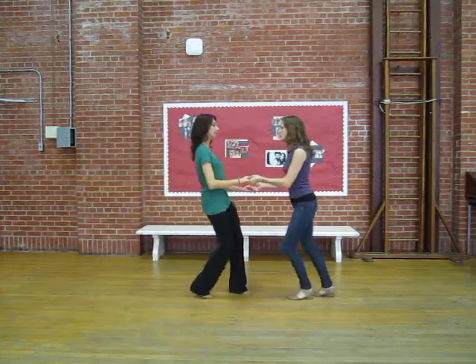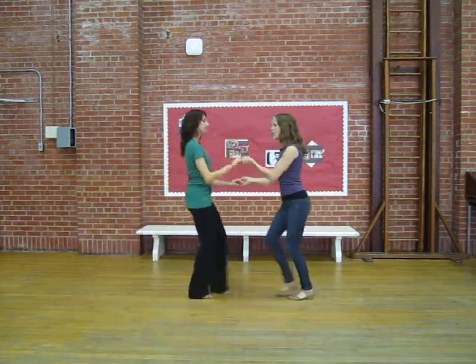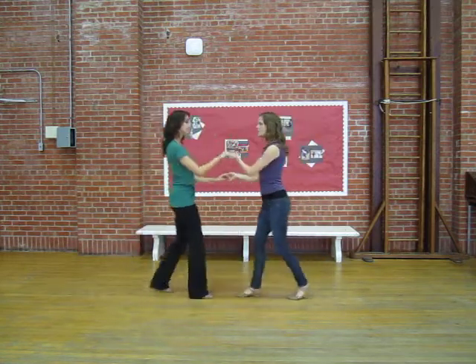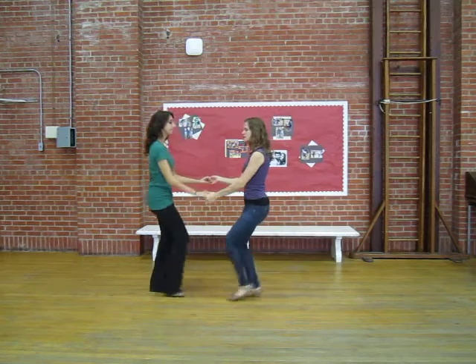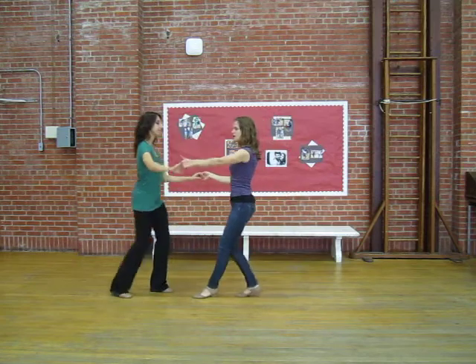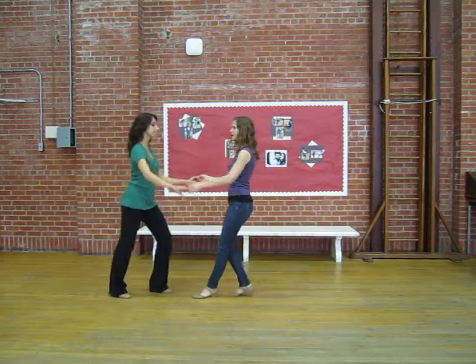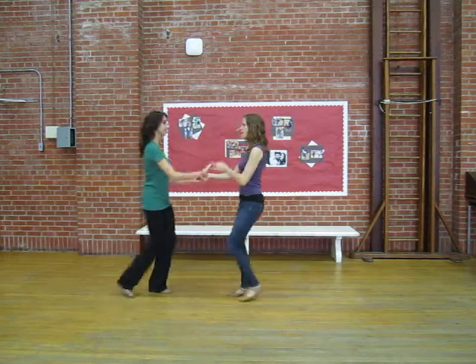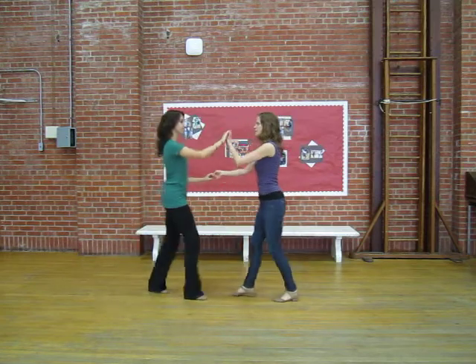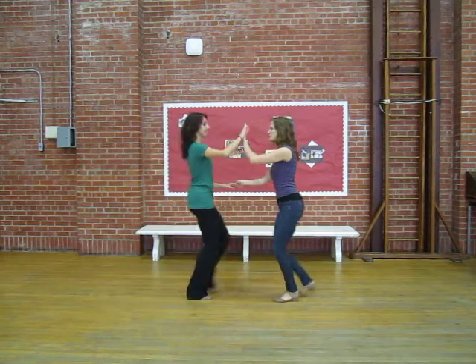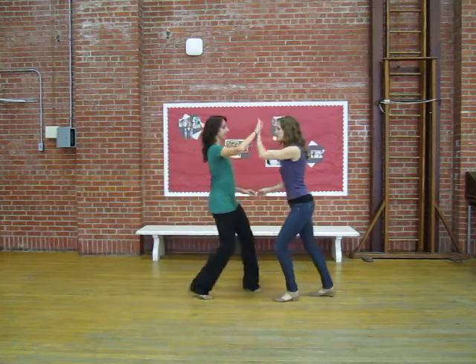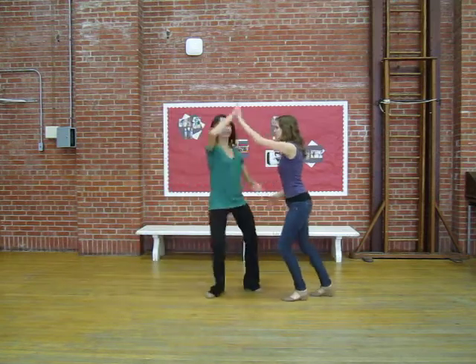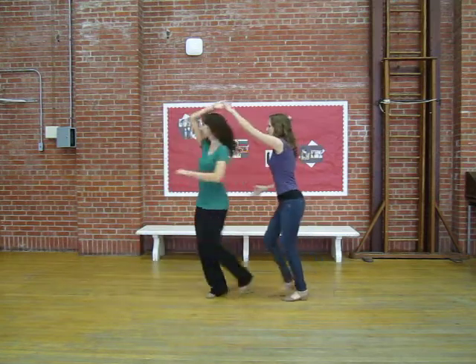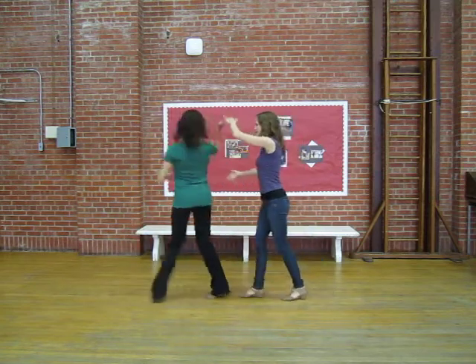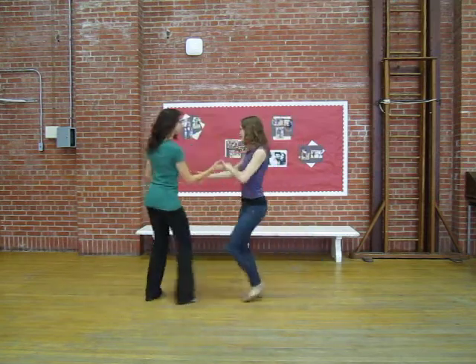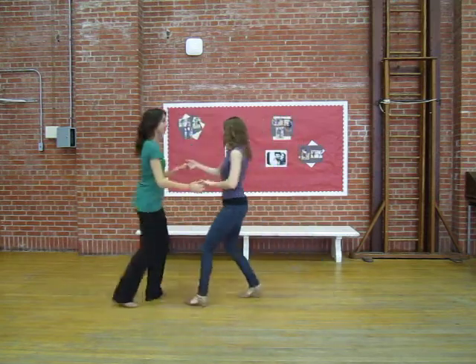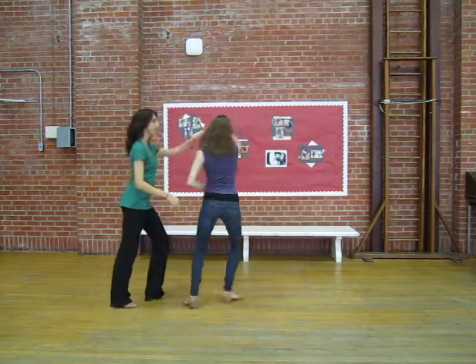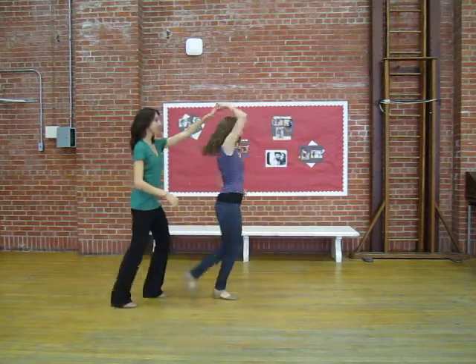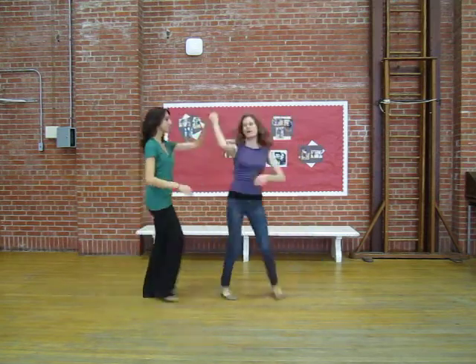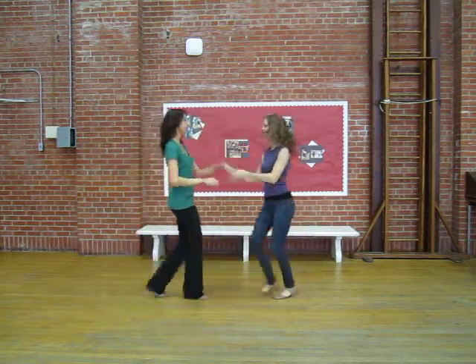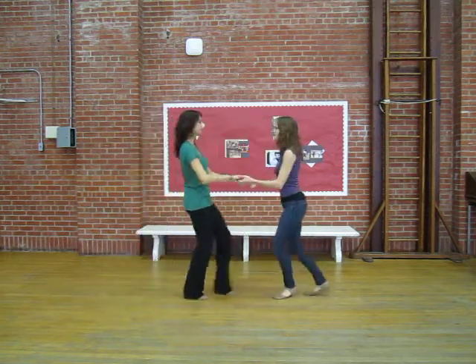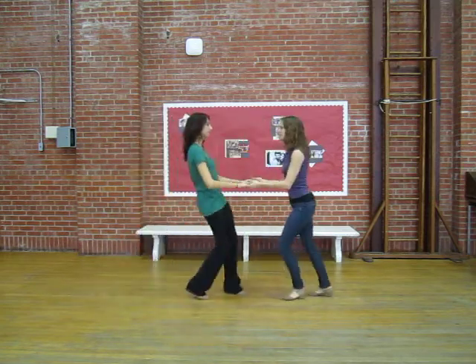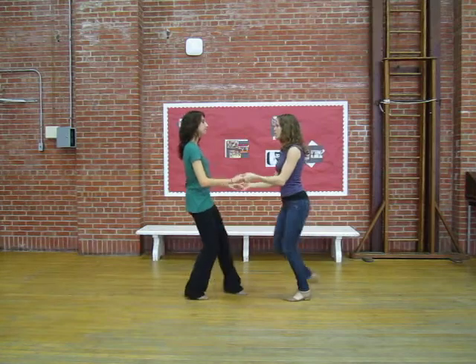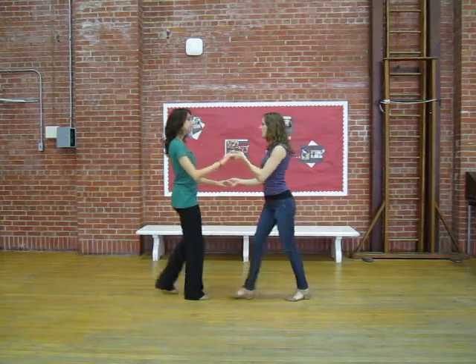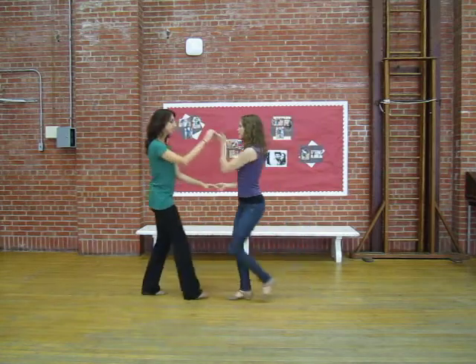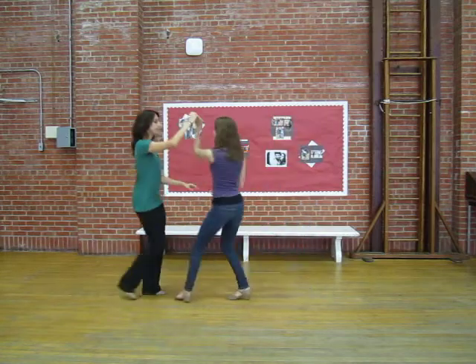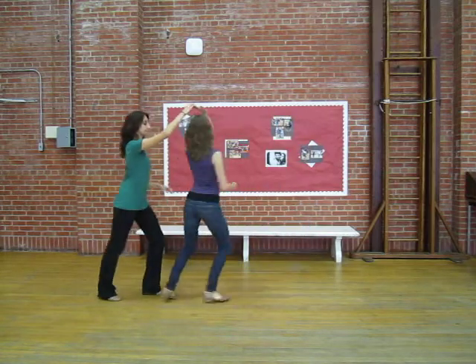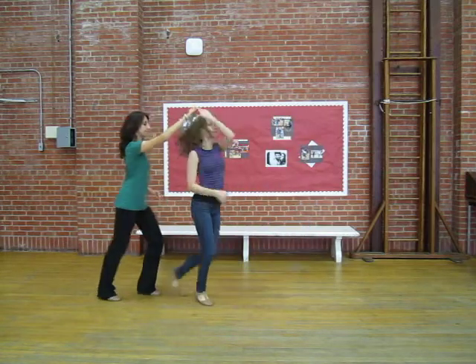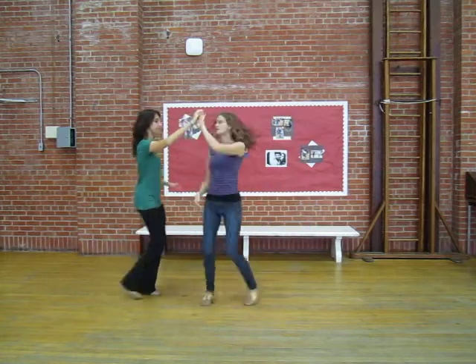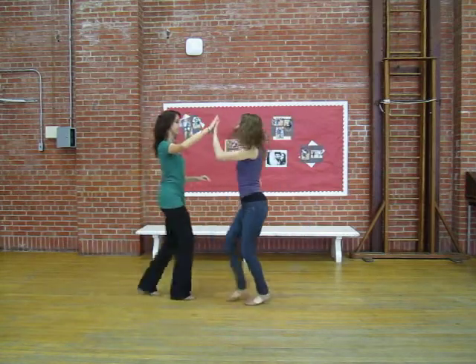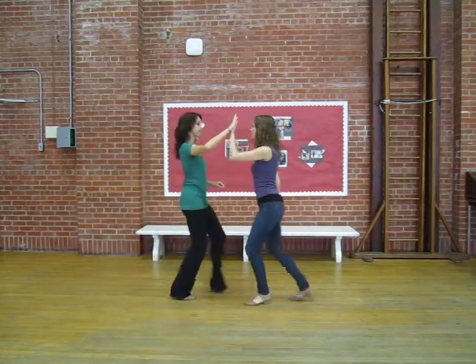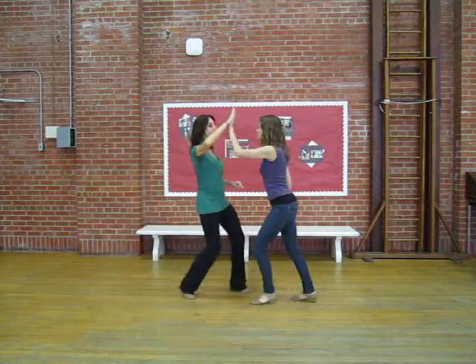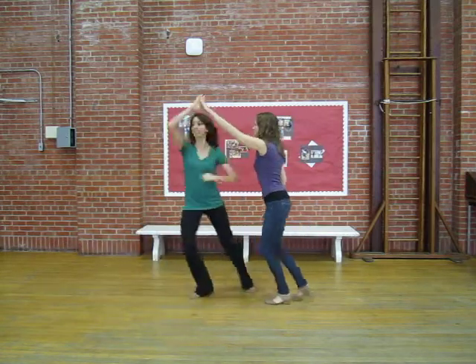Or we did a combo — so she goes, then catch the hand and go under. Or he goes, and then she goes.